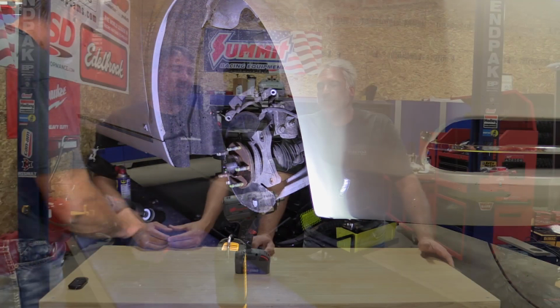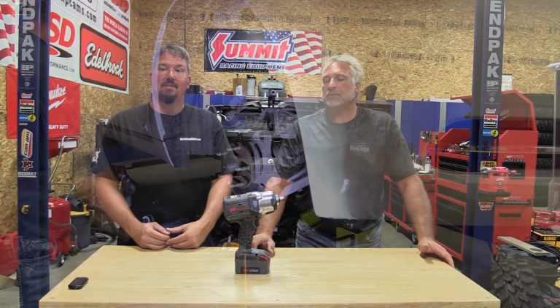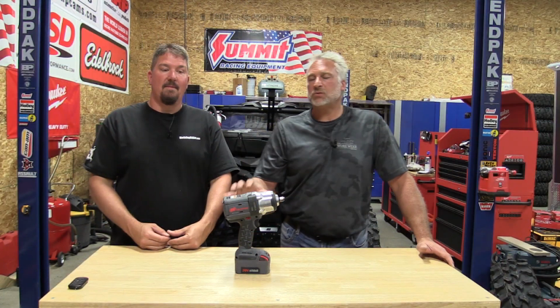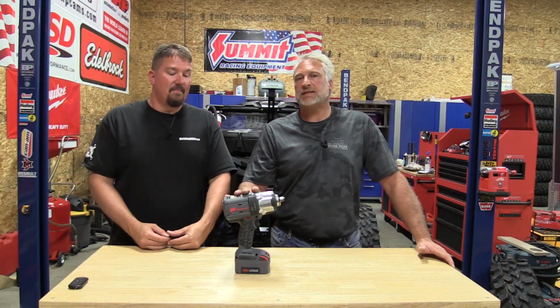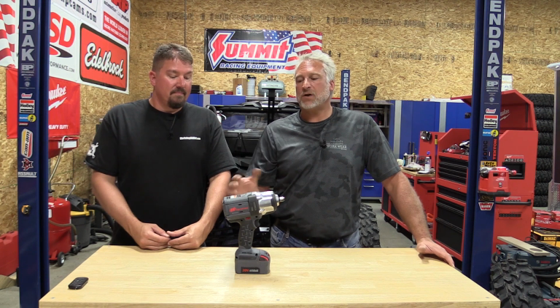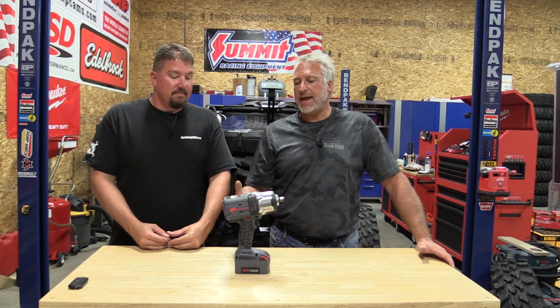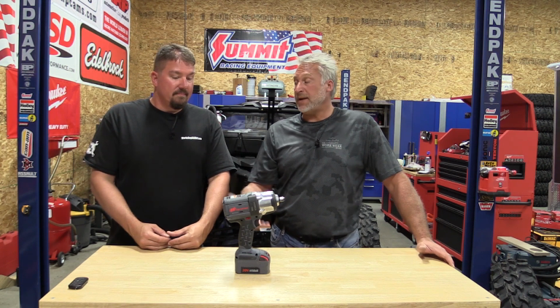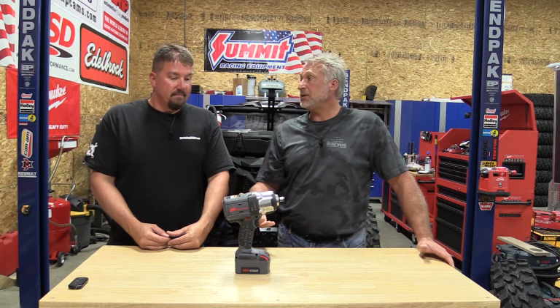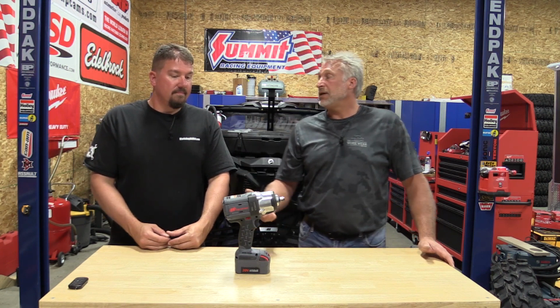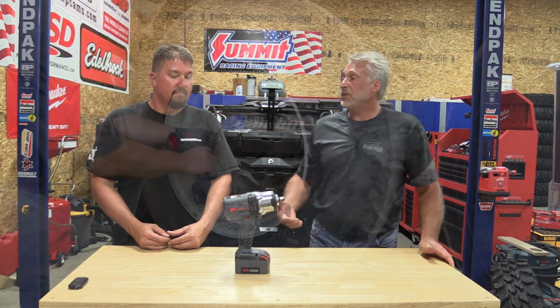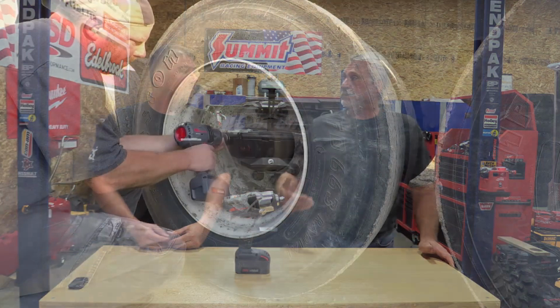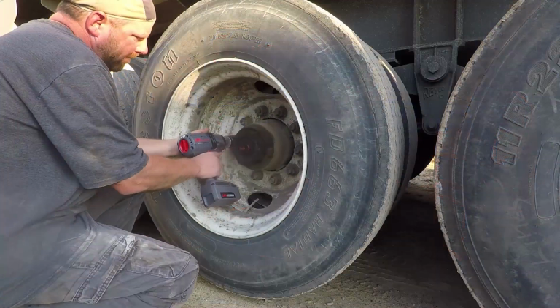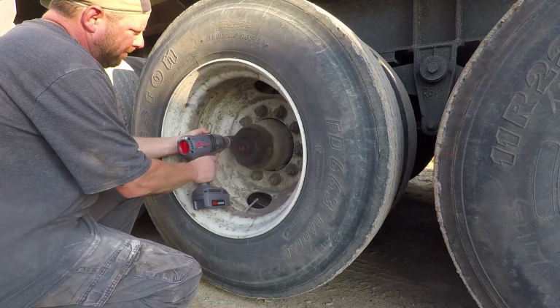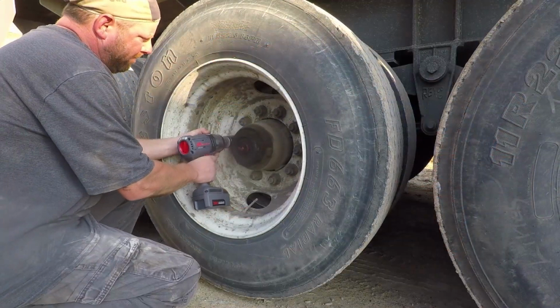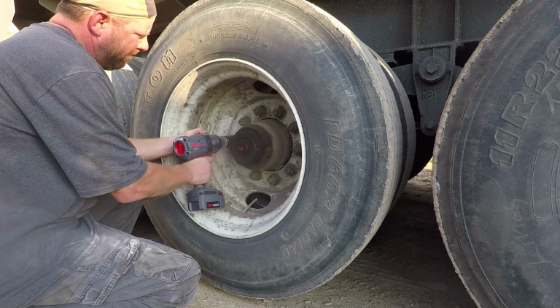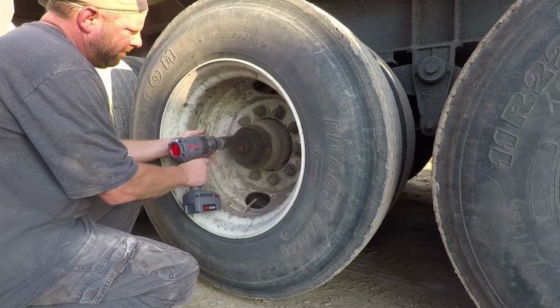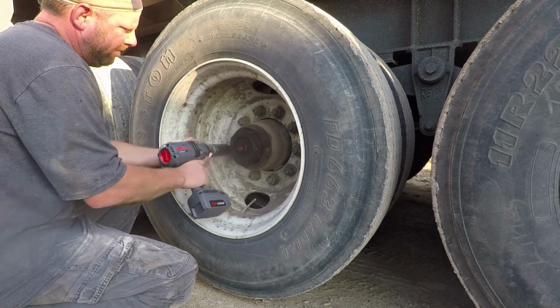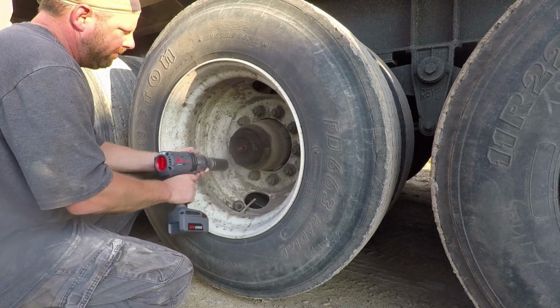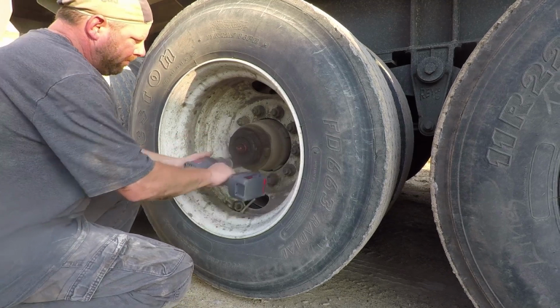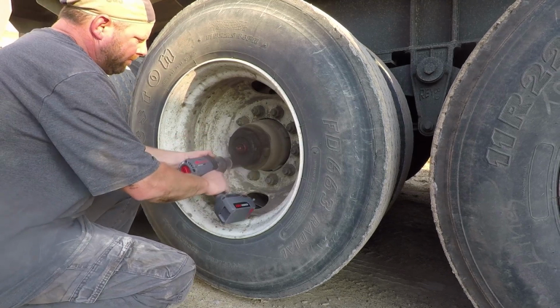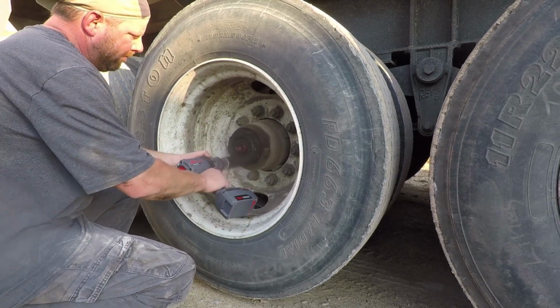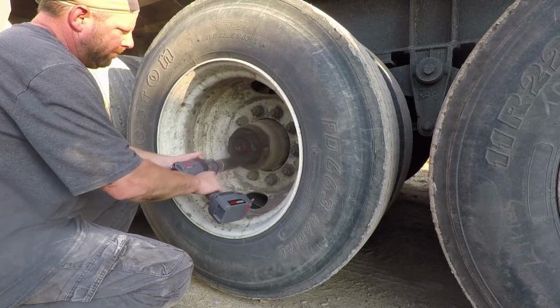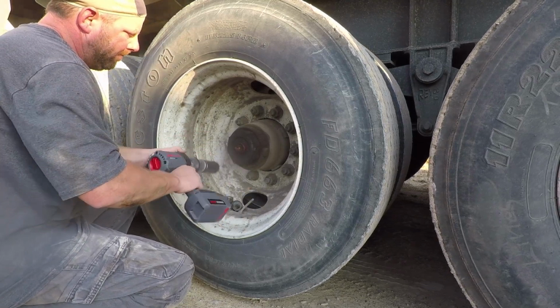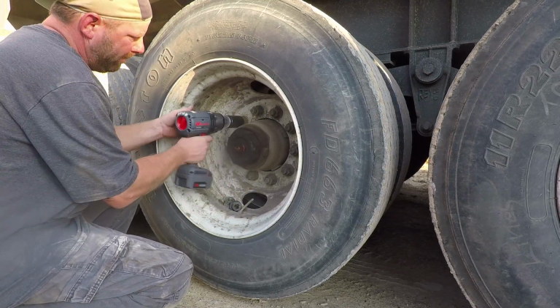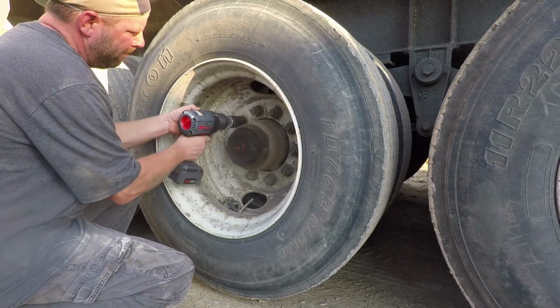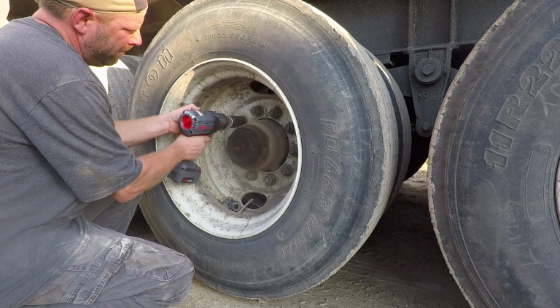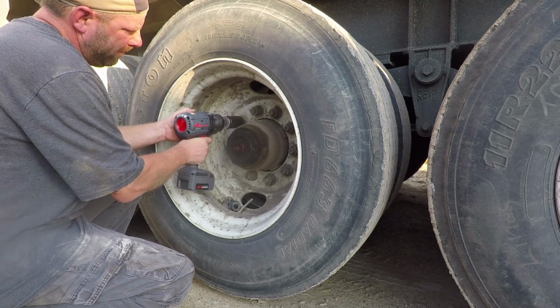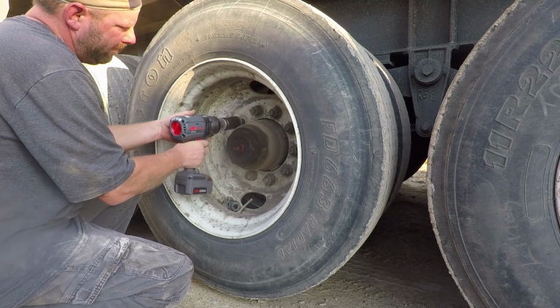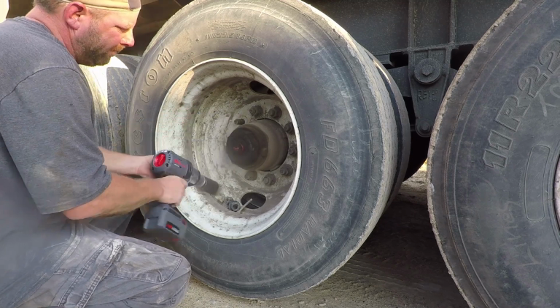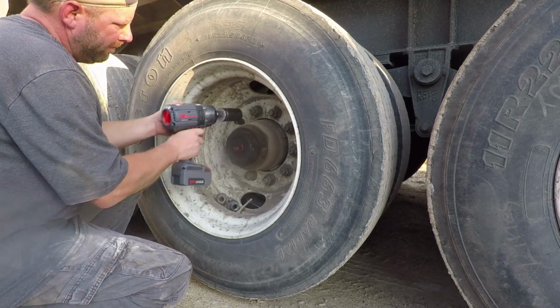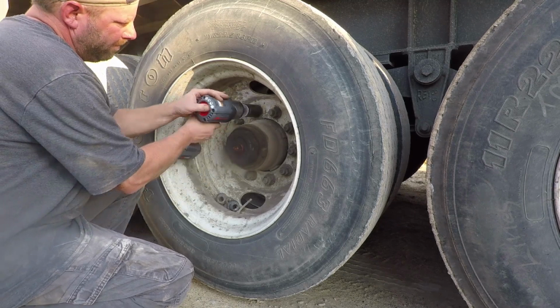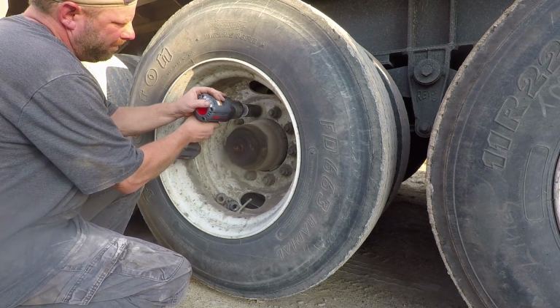When you're talking about a tool of this size, you've already added weight to it. You're talking about adding a bigger battery, and they add more weight. The packs are just a little bit longer, a little bit wider, but still a lot more power and a lot more runtime.